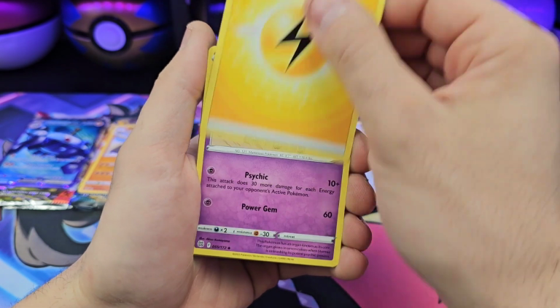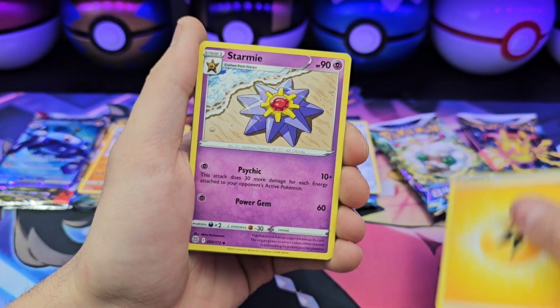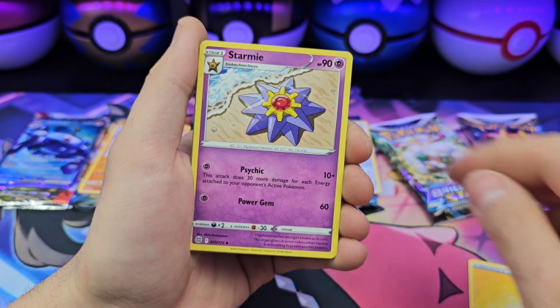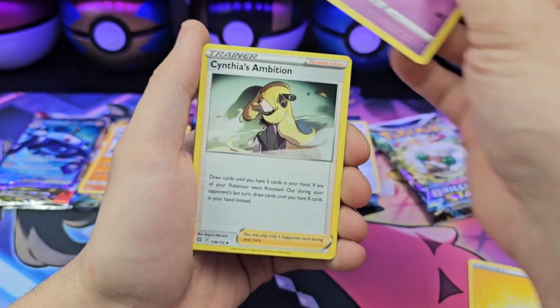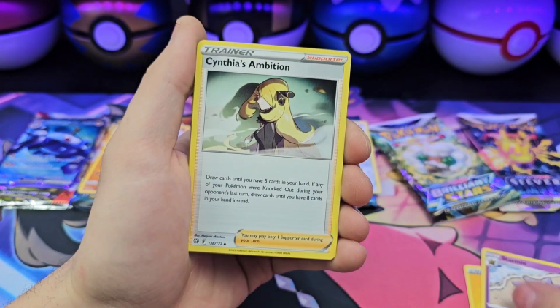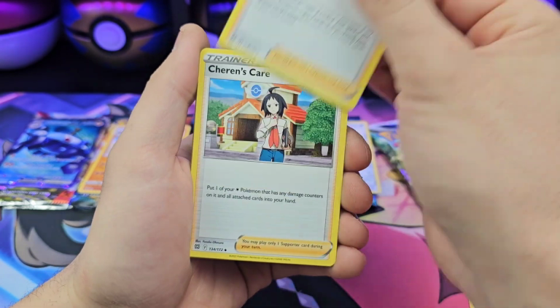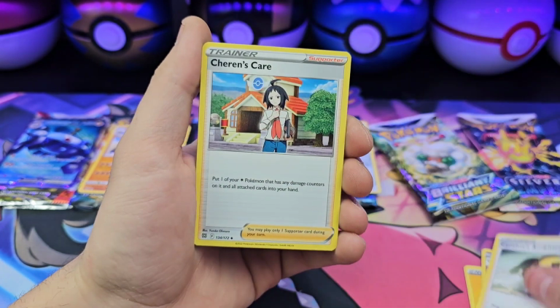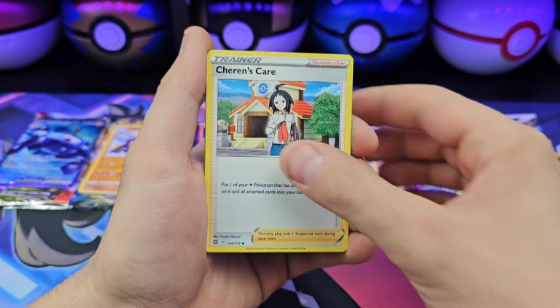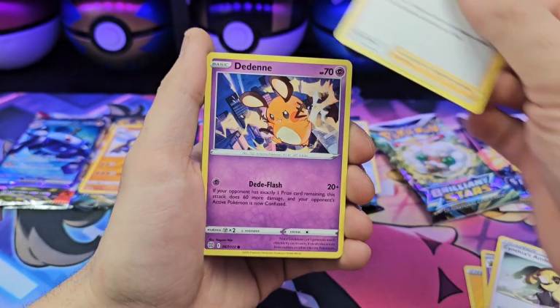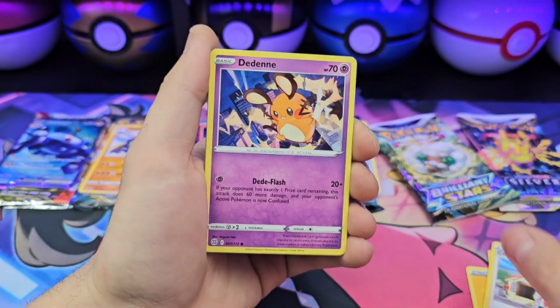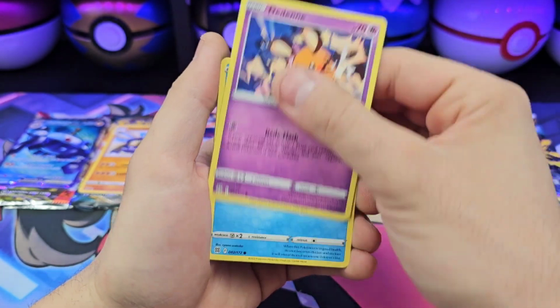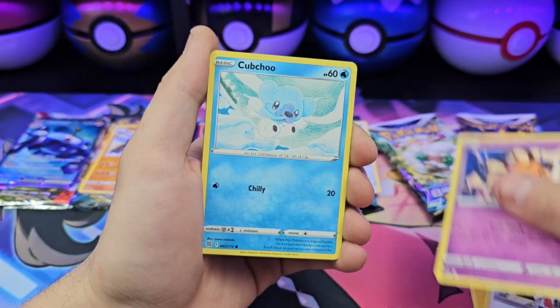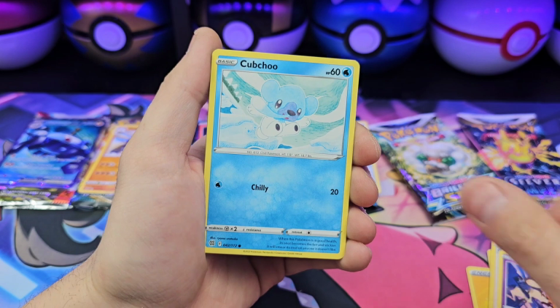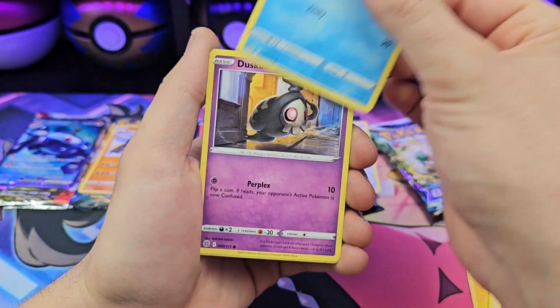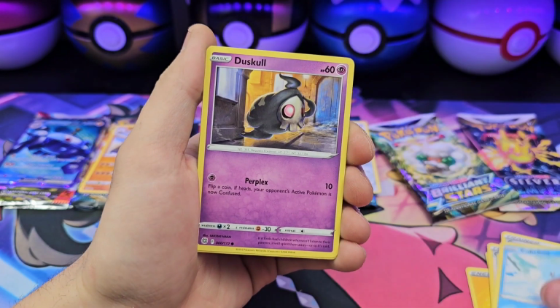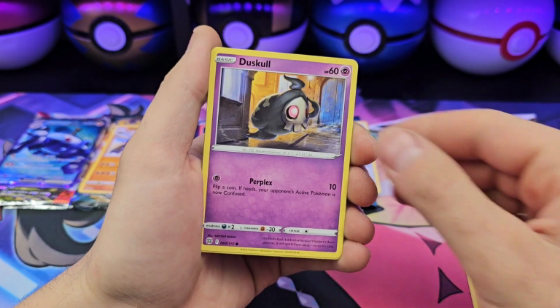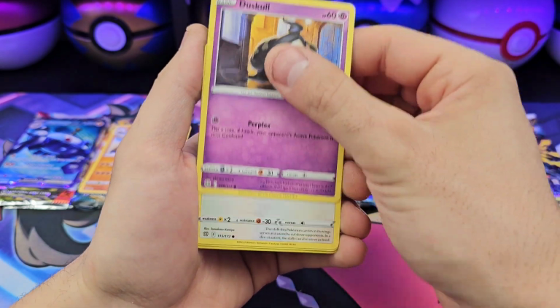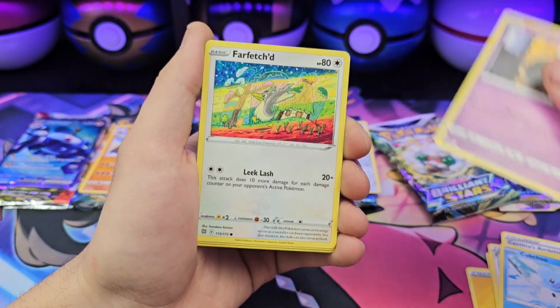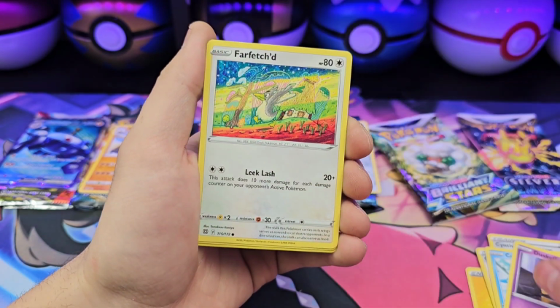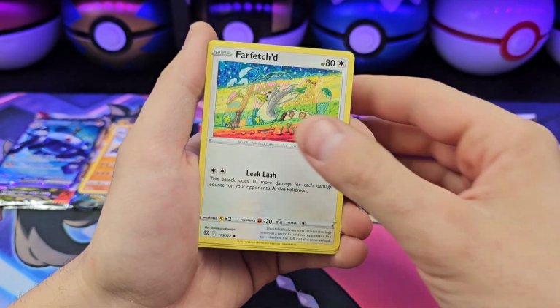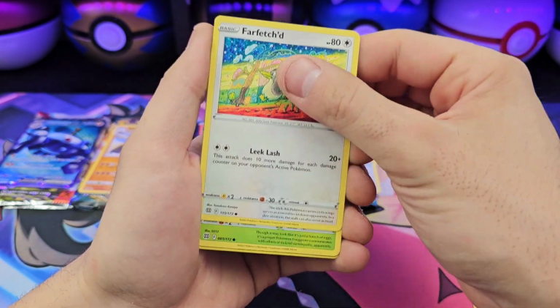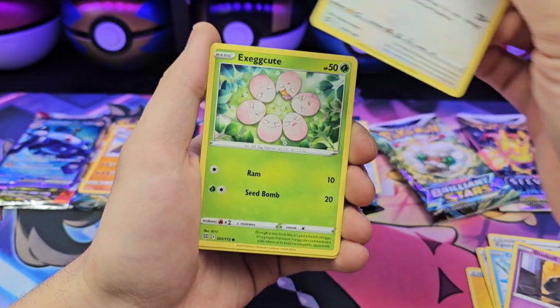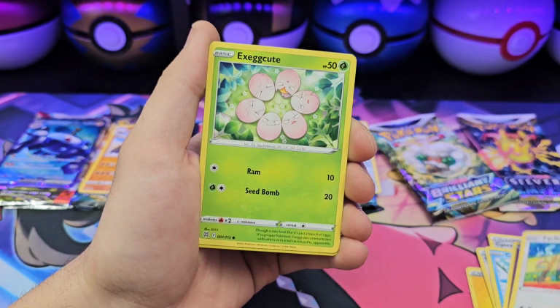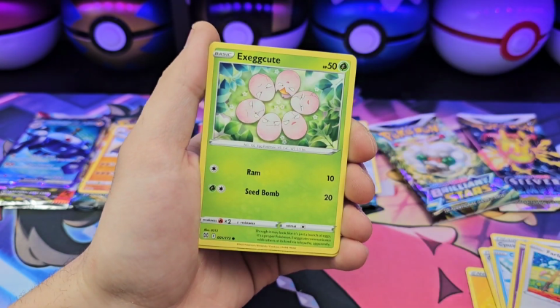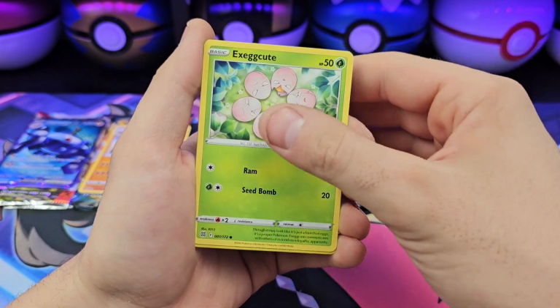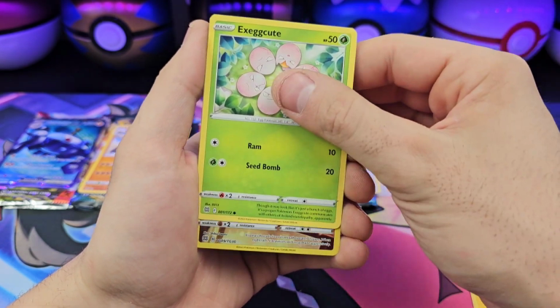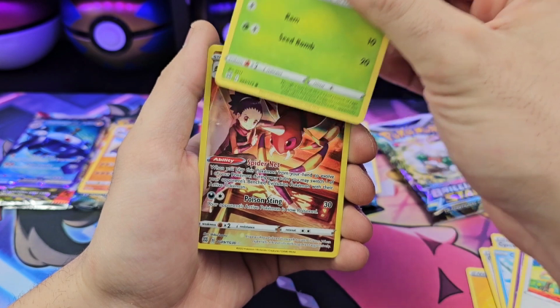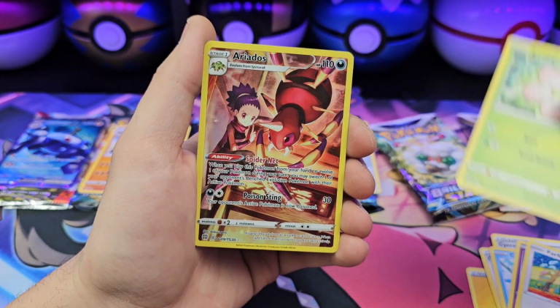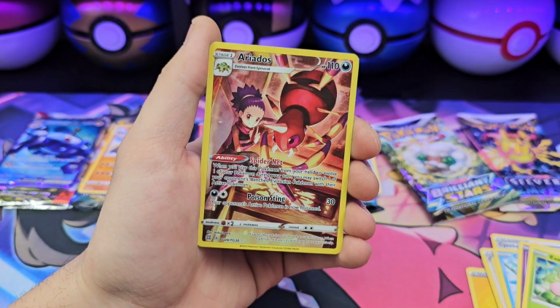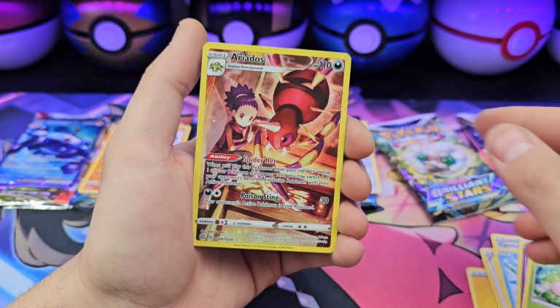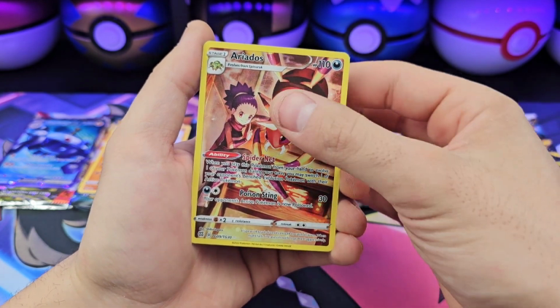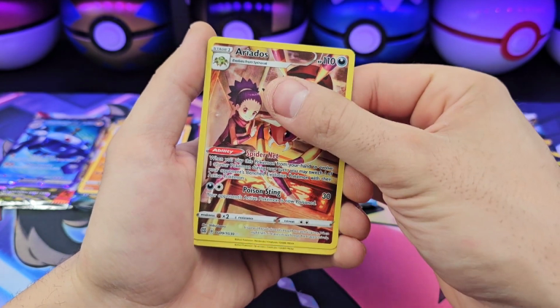Lightning Energy, Staryu, Cynthia's Ambition, Cheren's Care, Dyne, Kricketot, Duskull, Farfetch'd — Kamiya artwork — Exeggcute, Aerodactyl.